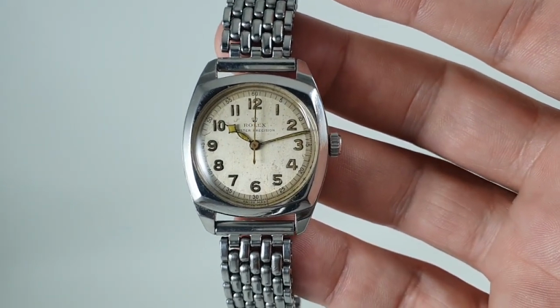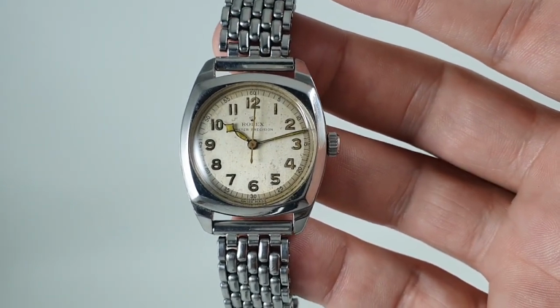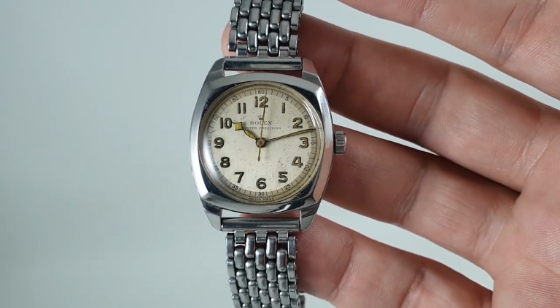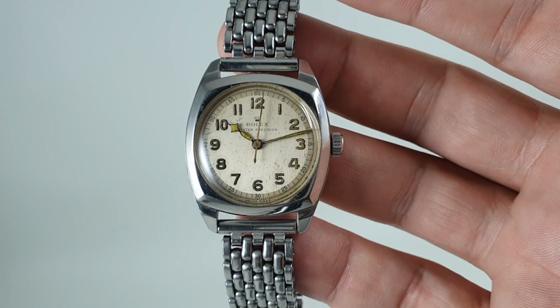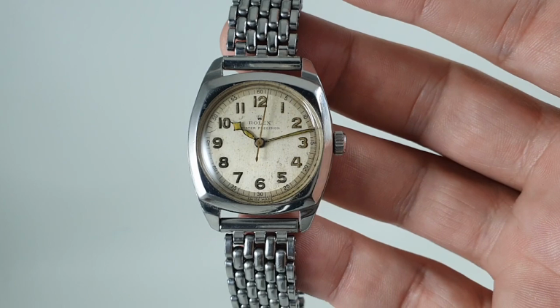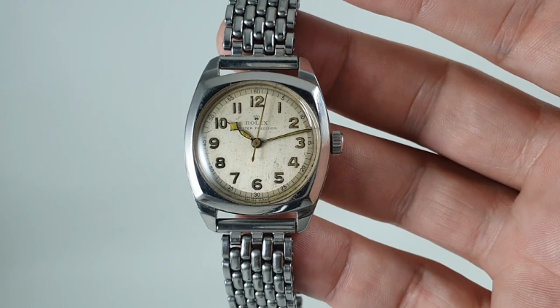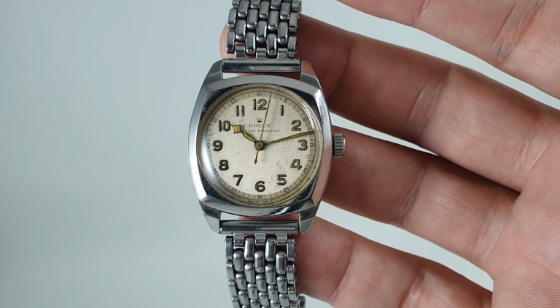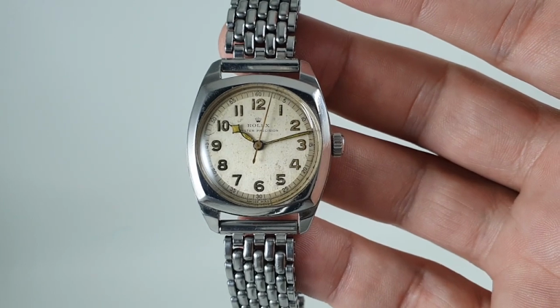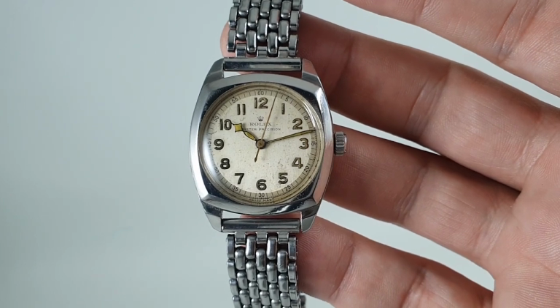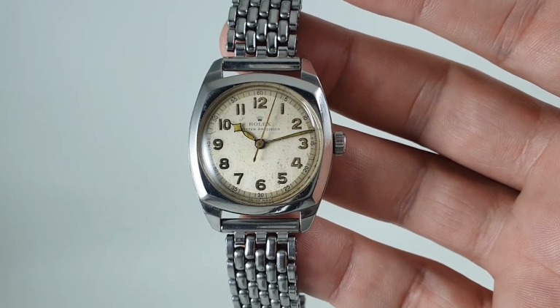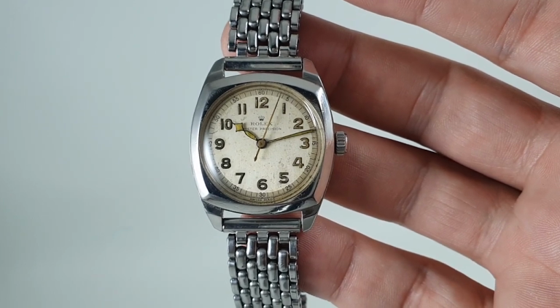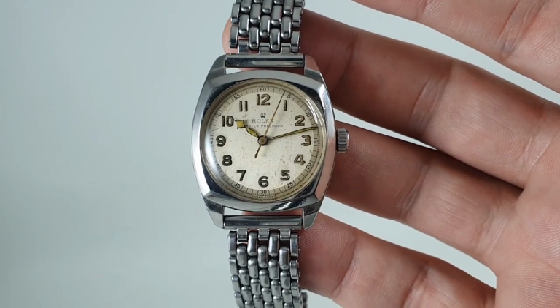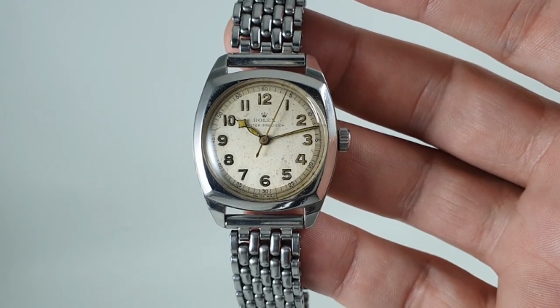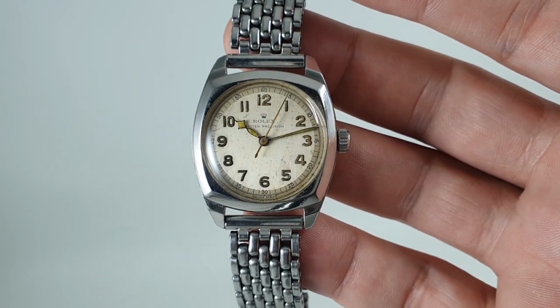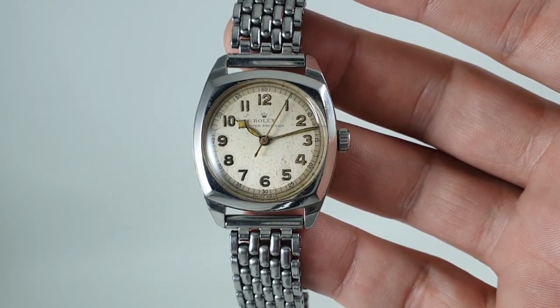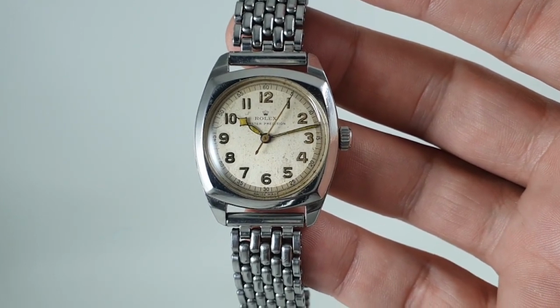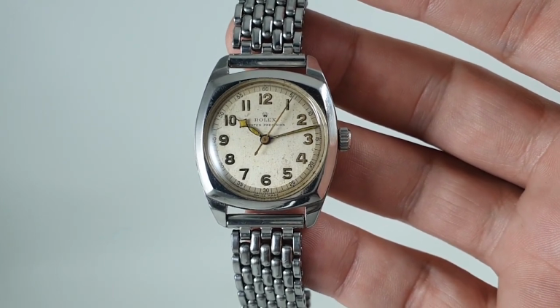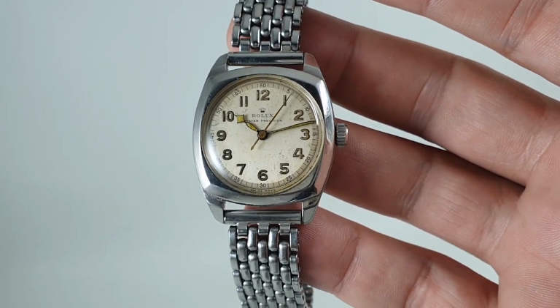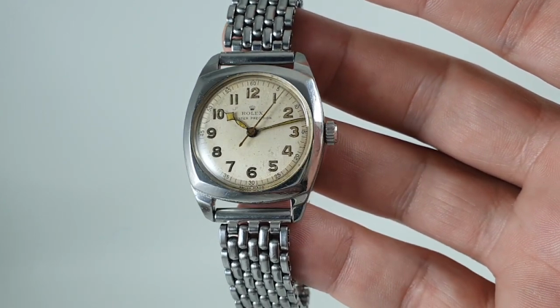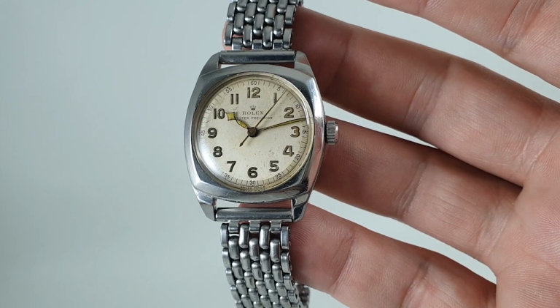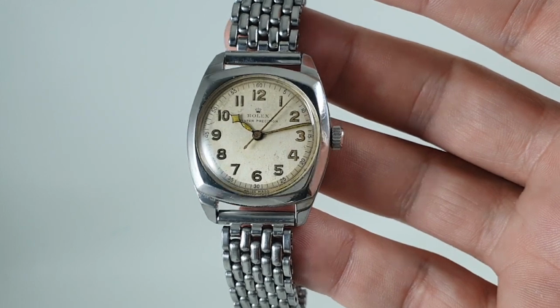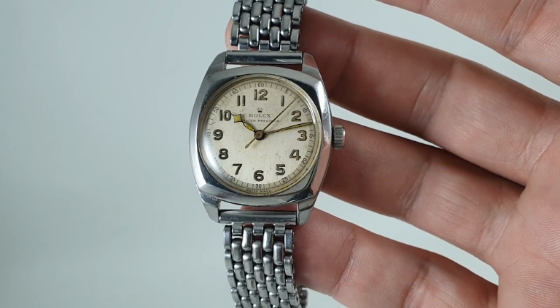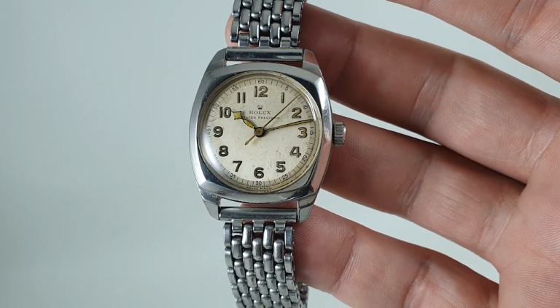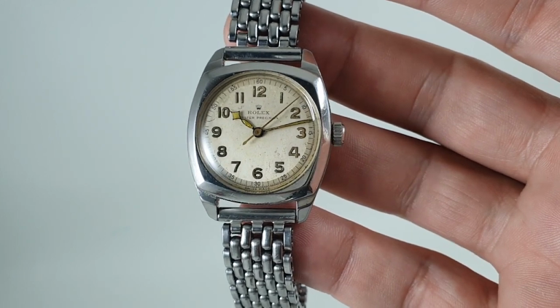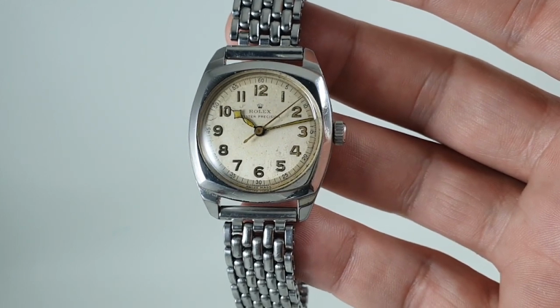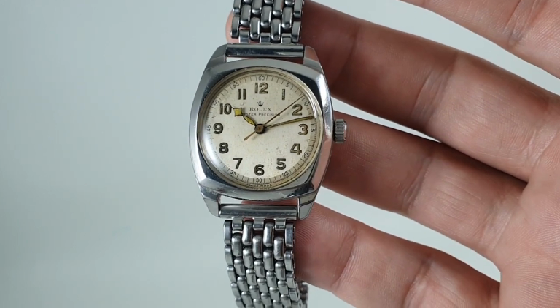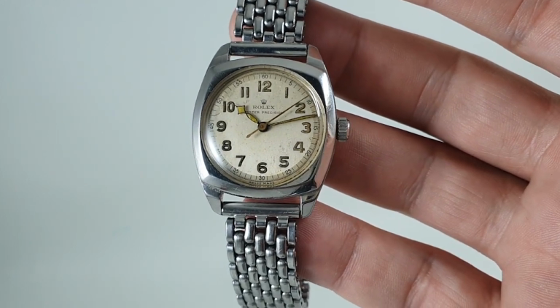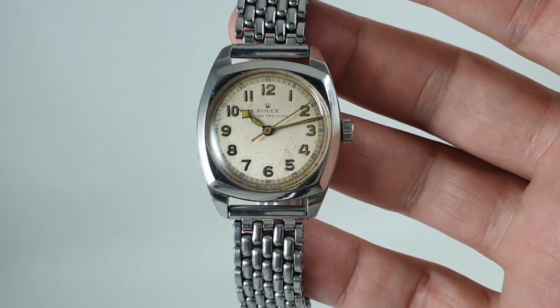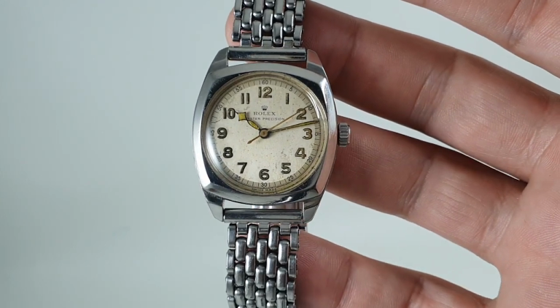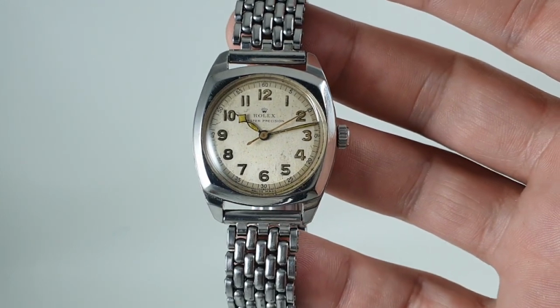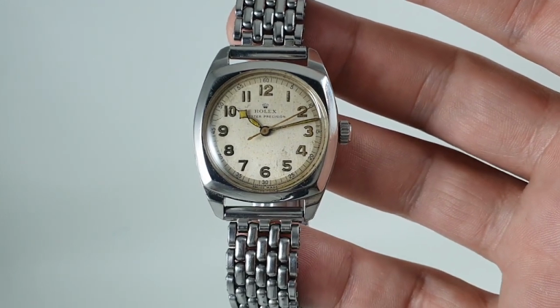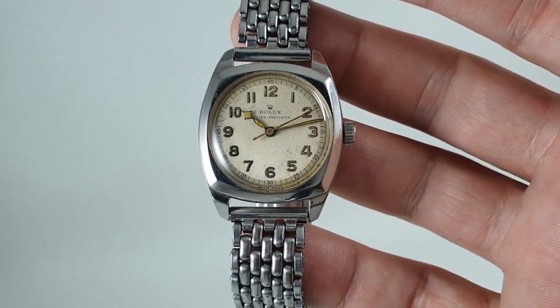I do like the way they put the lug holes for changing straps just on one side — I think that's classy. This is available now at birthyearwatches.com. It is probably cheaper than you expect when we say the words 'vintage Rolex,' and the reason for that is it's a 31mm case, and some people say 'oh, I couldn't possibly wear that.'